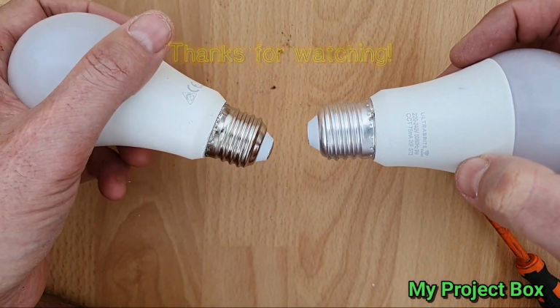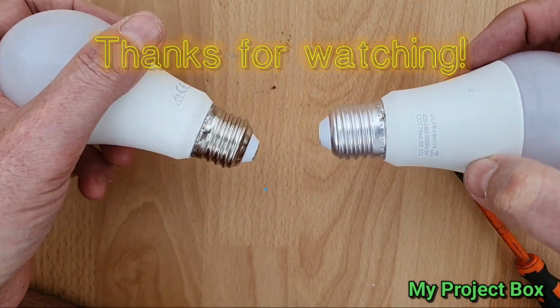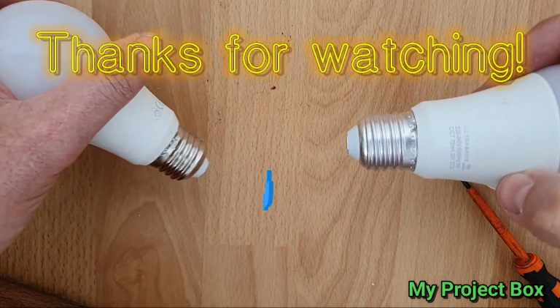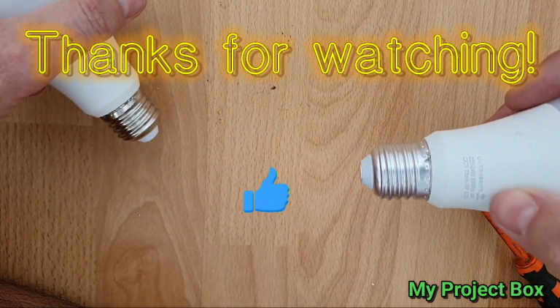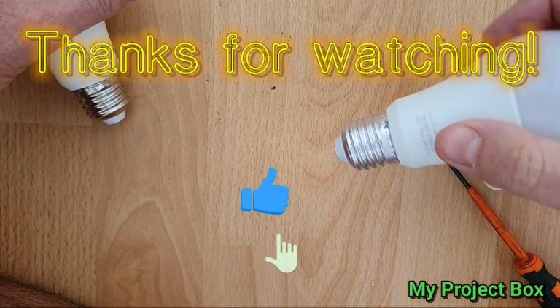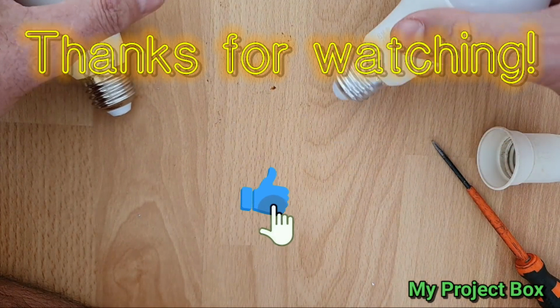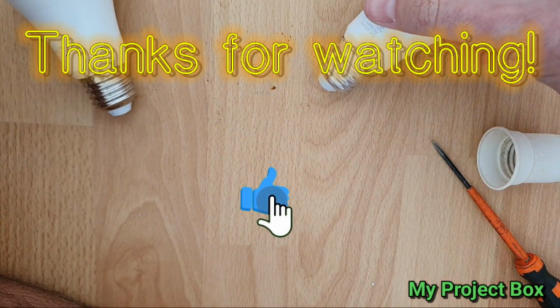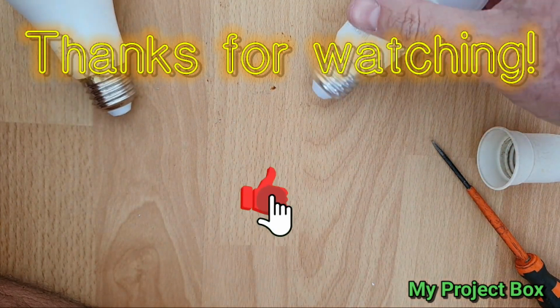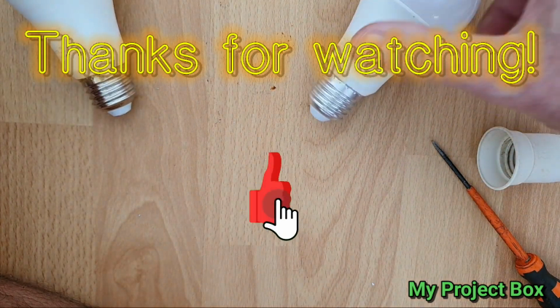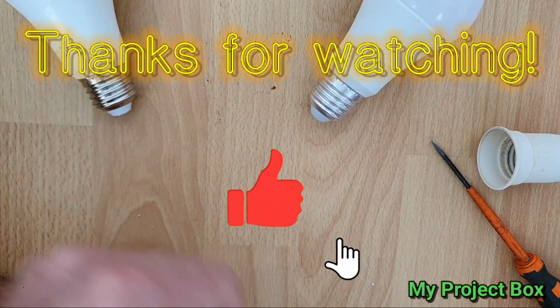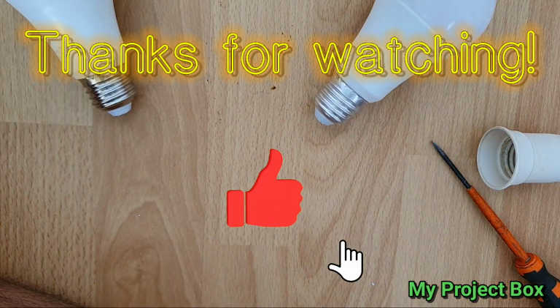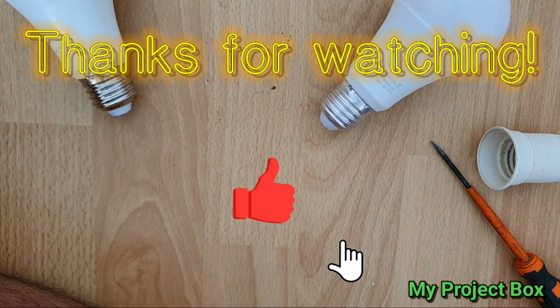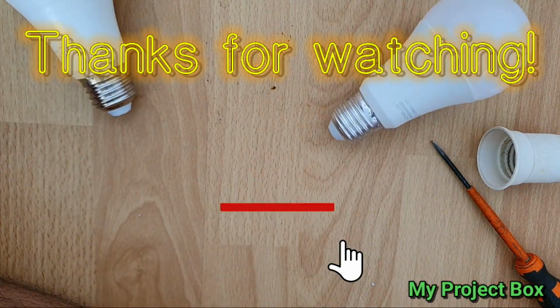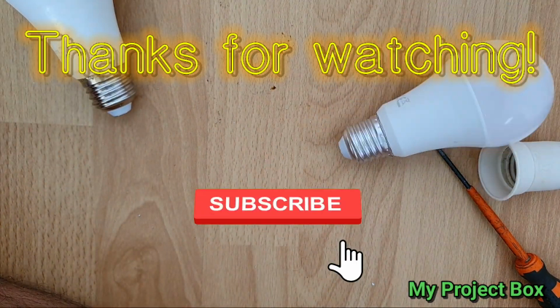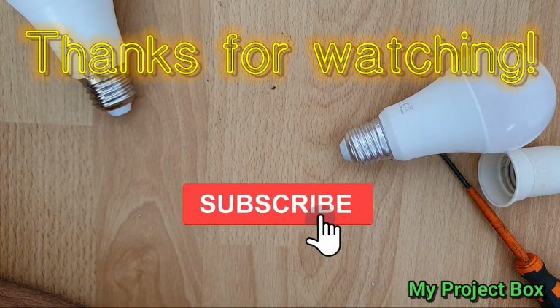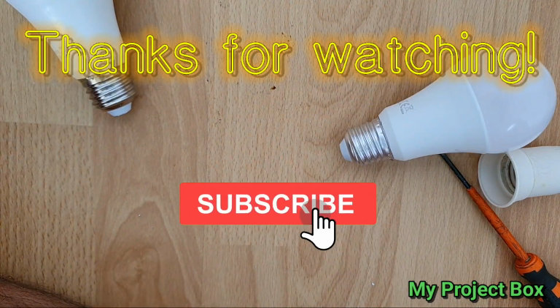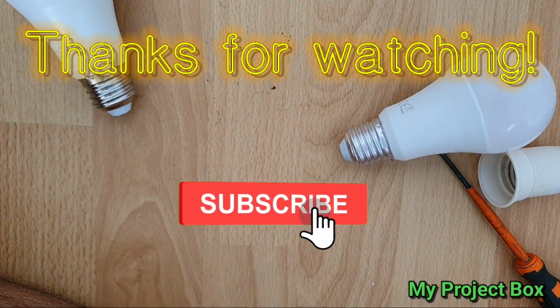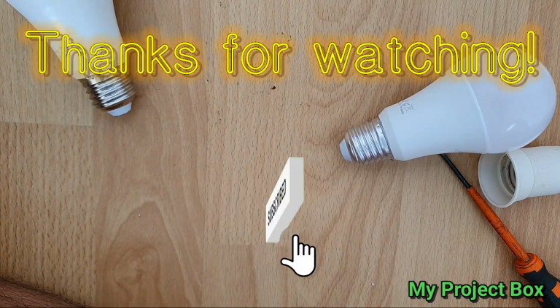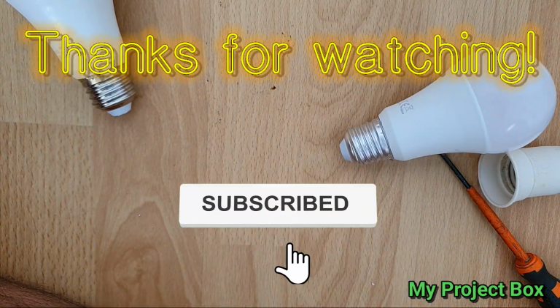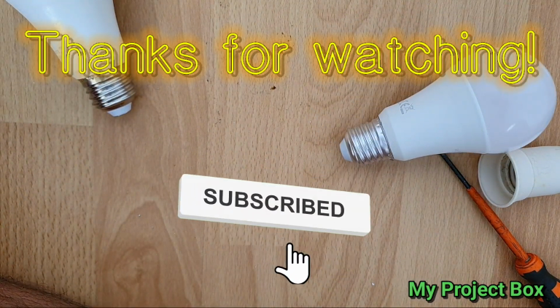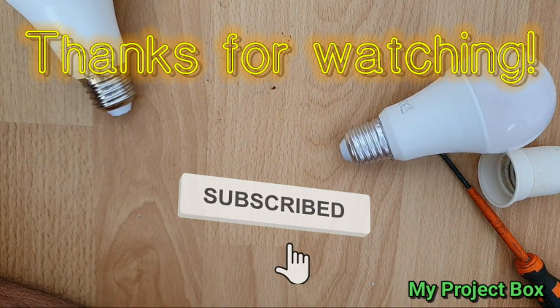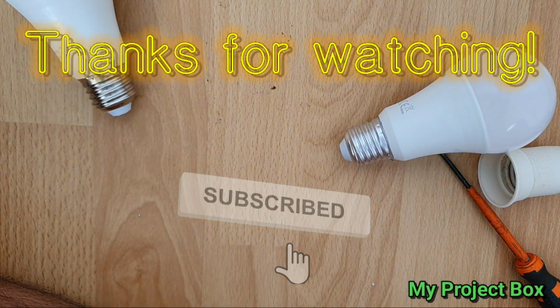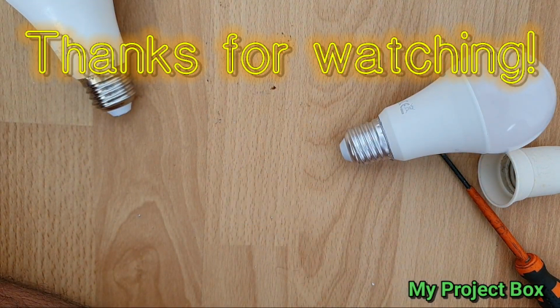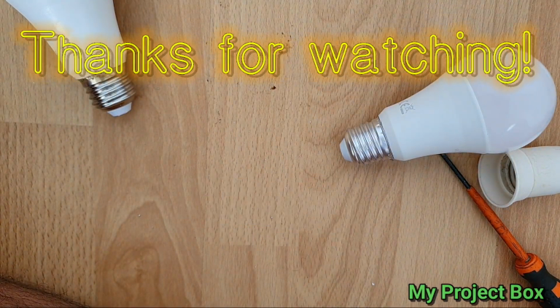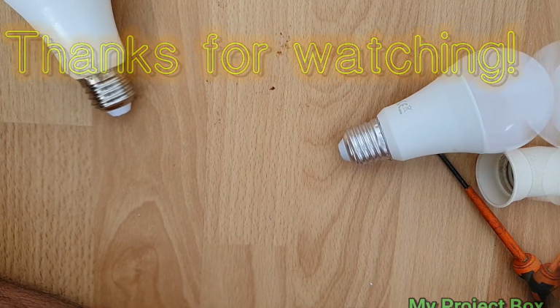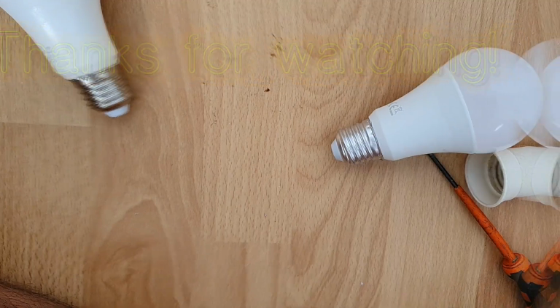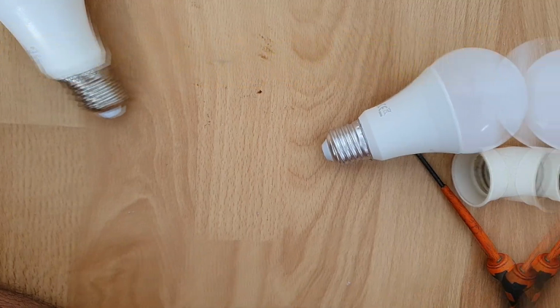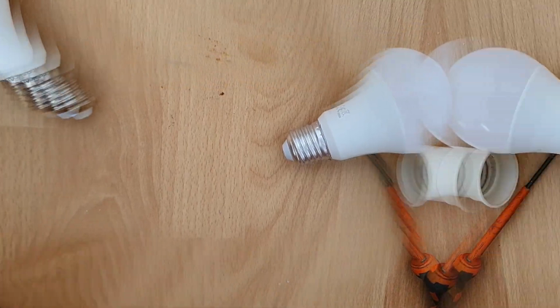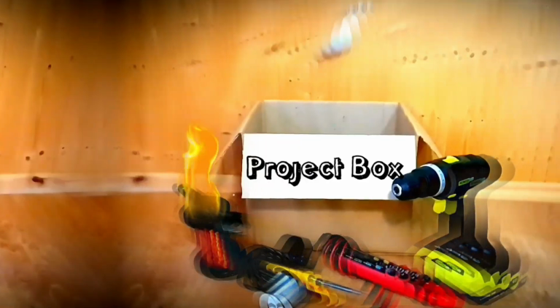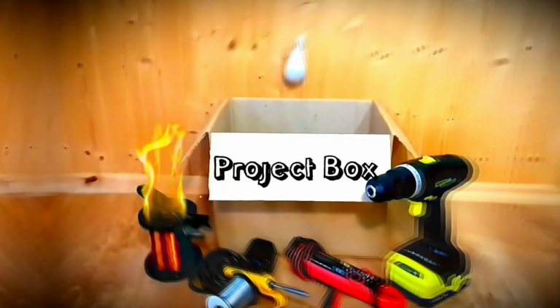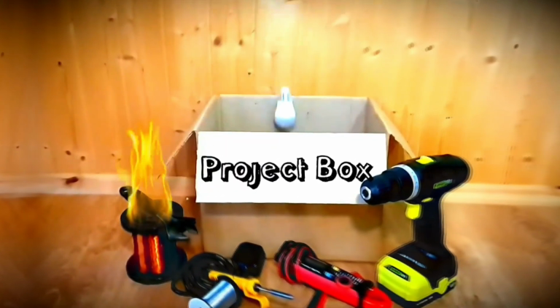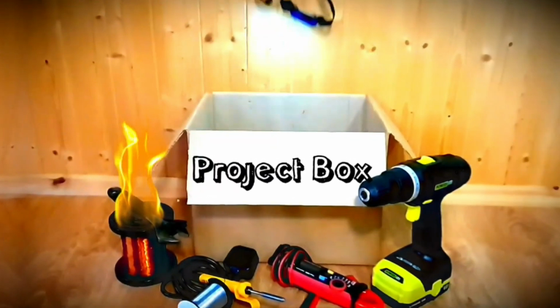So thanks for watching. Stay tuned for my next video. I hope you enjoyed it. Bye.